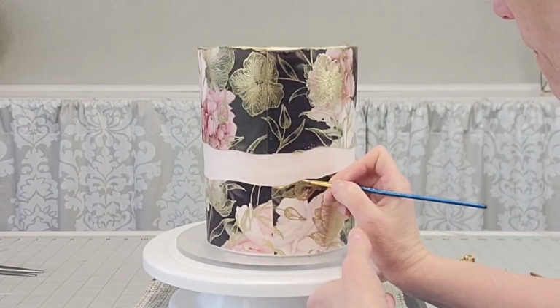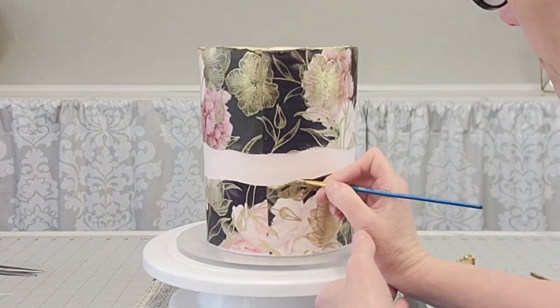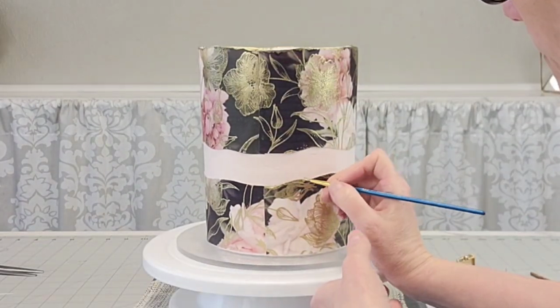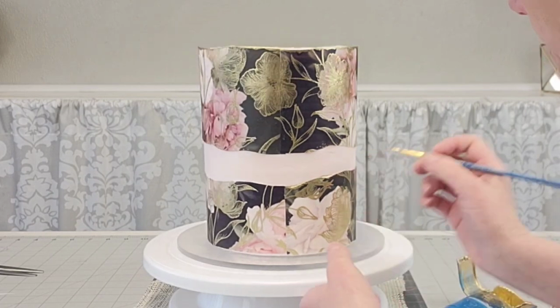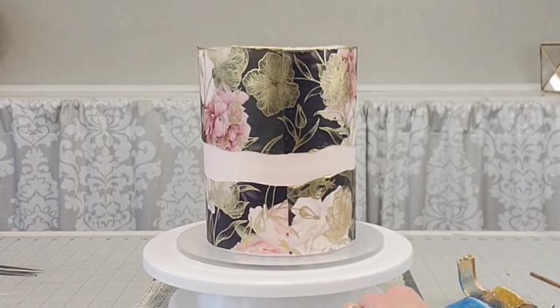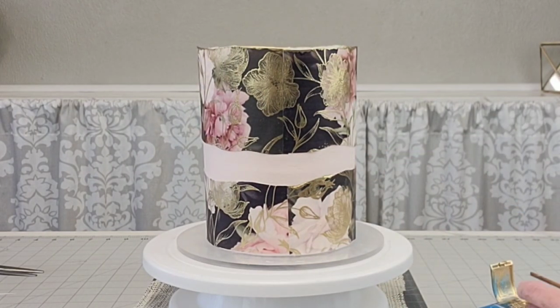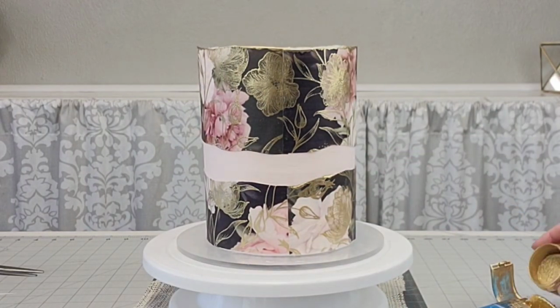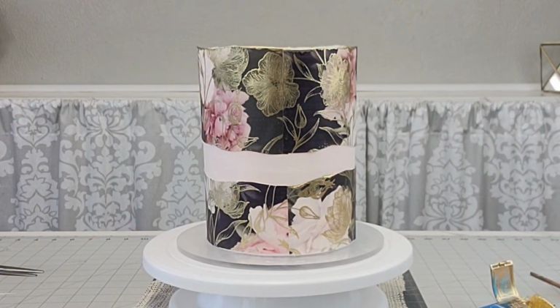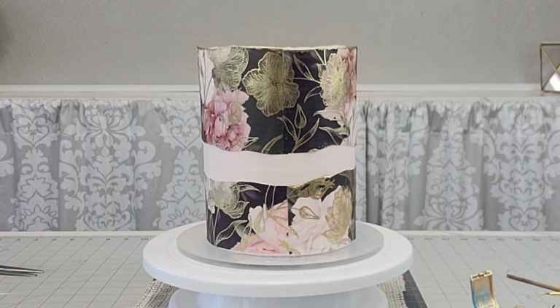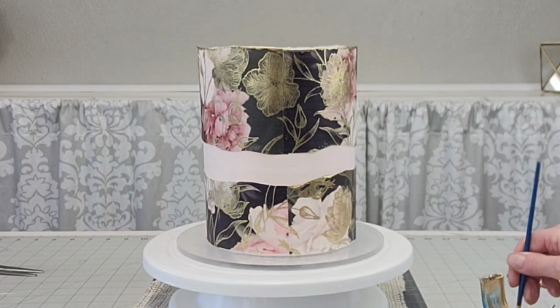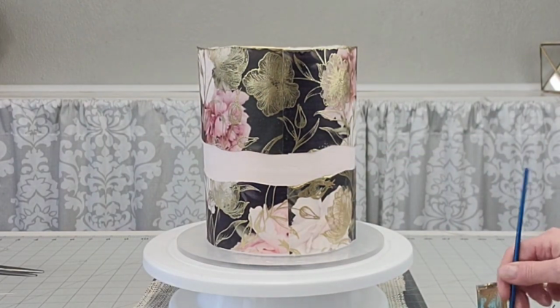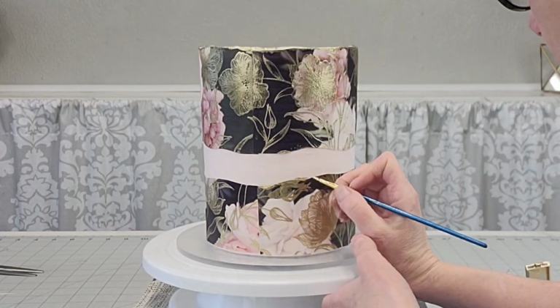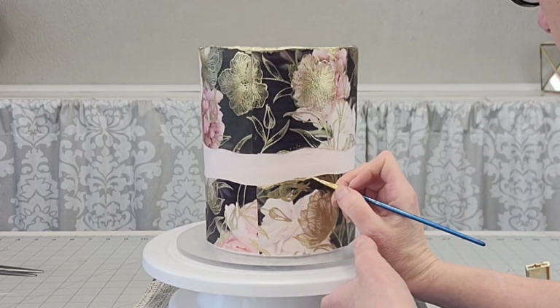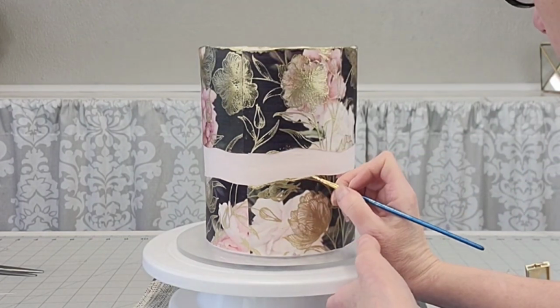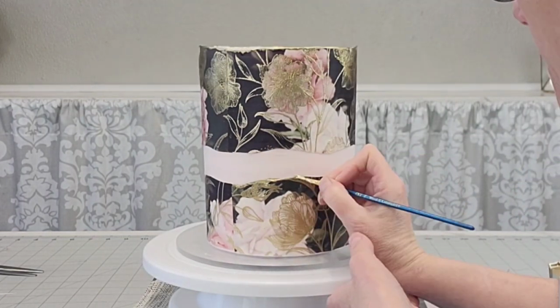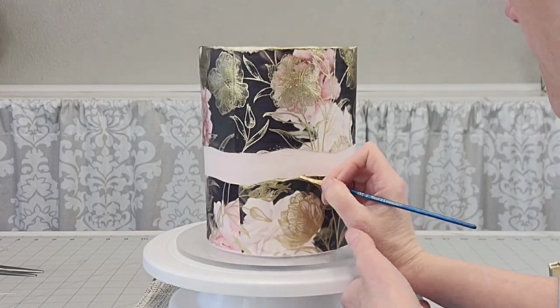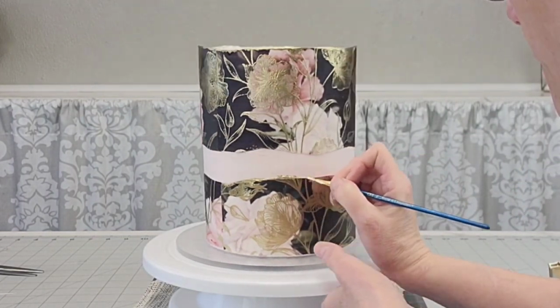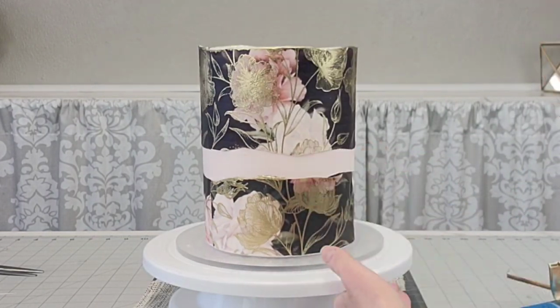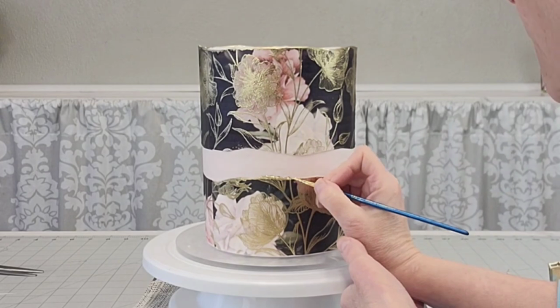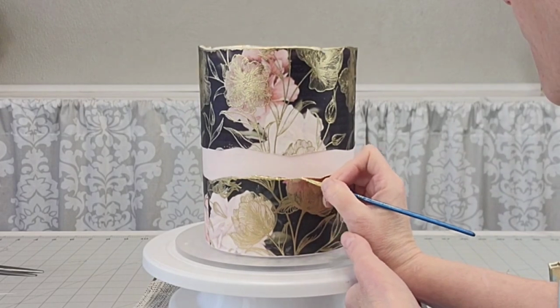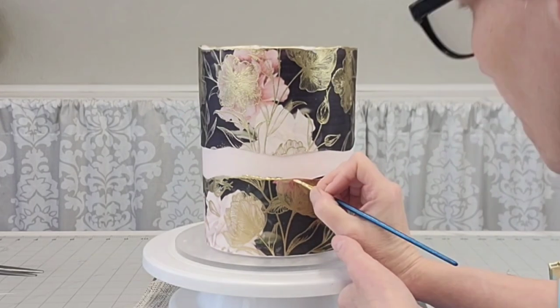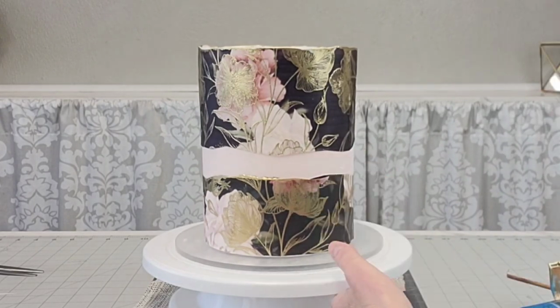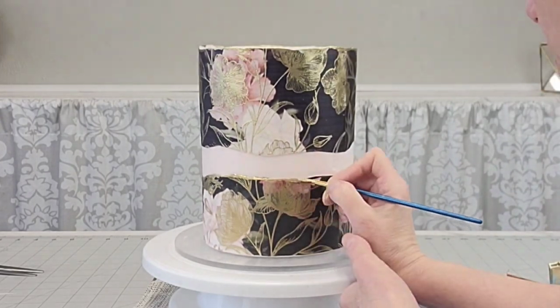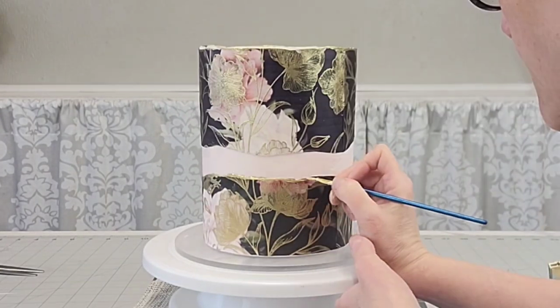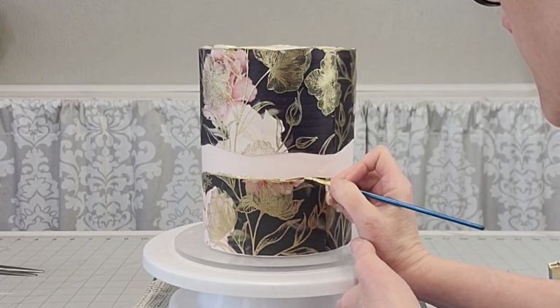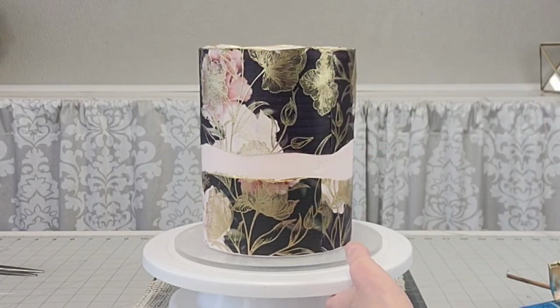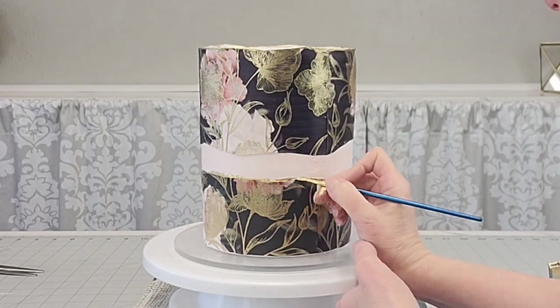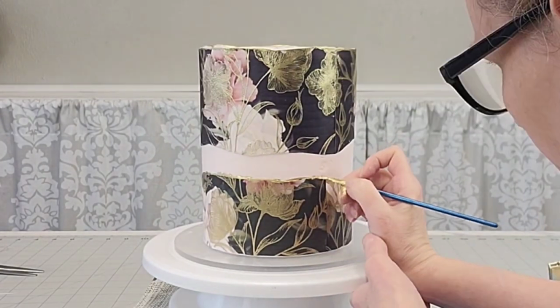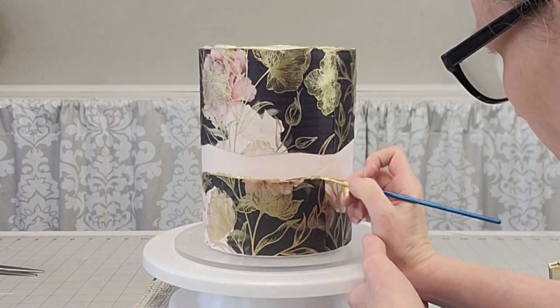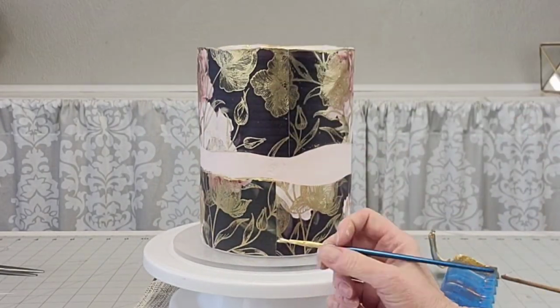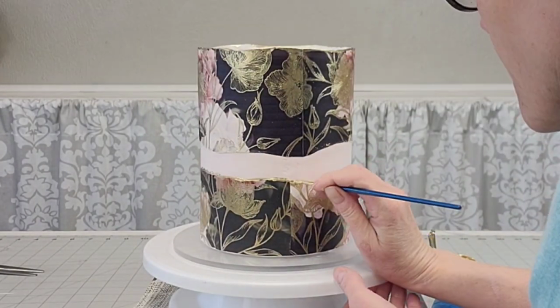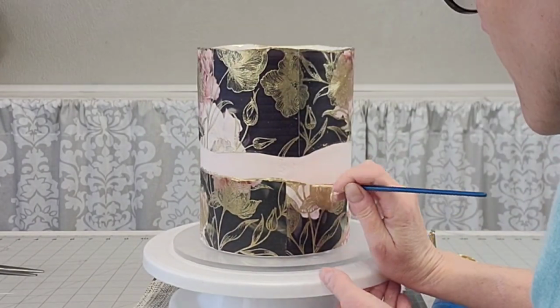Then I'm using everclear with luster dust — just everclear and luster dust this time — to outline that fault line, doing a little bit on the top and a little bit on the bottom.